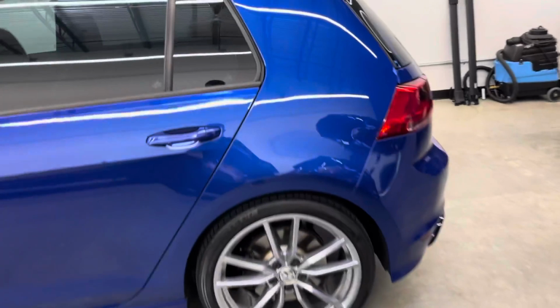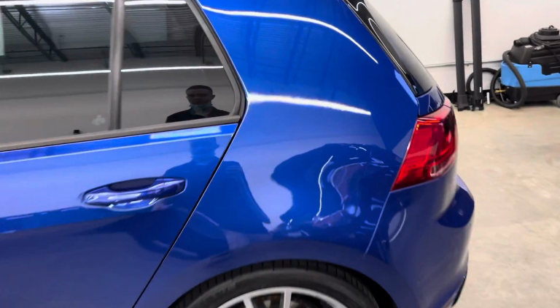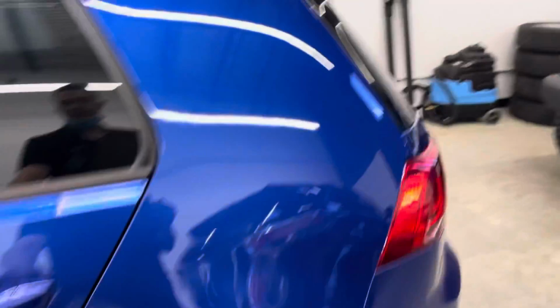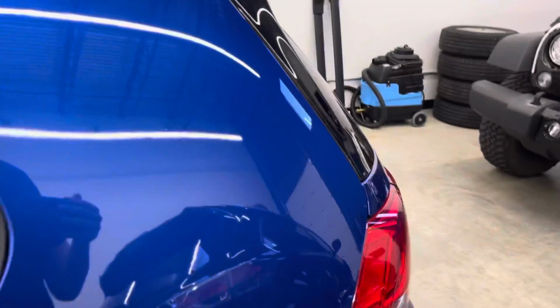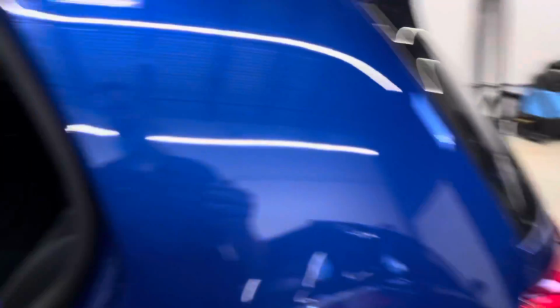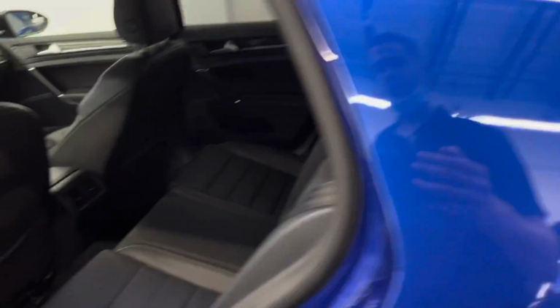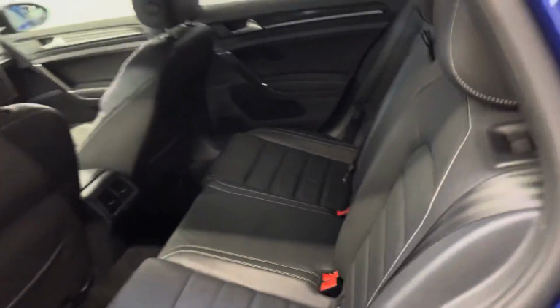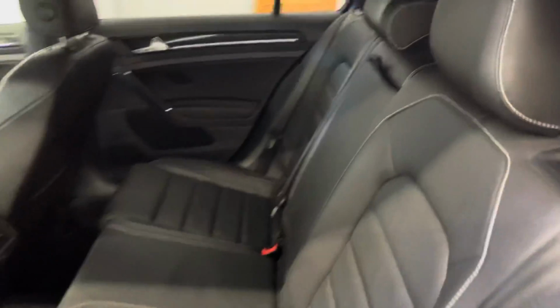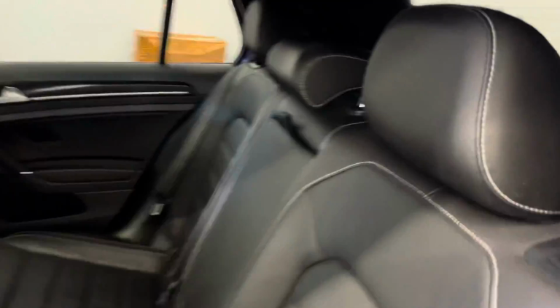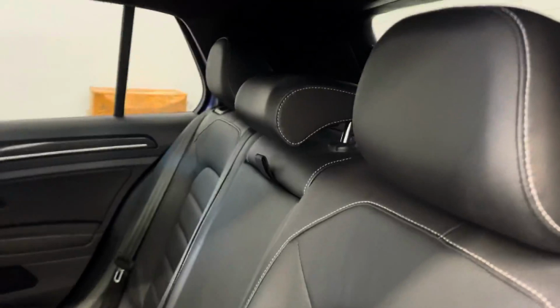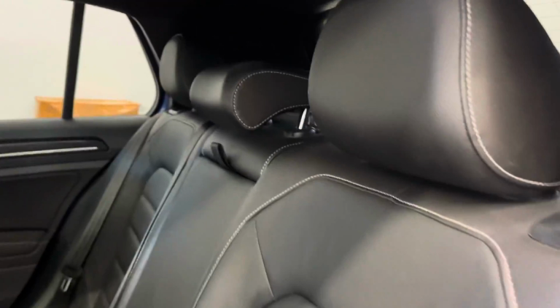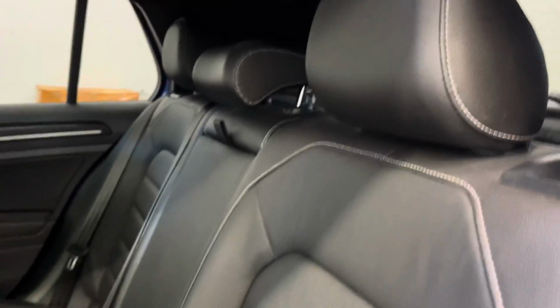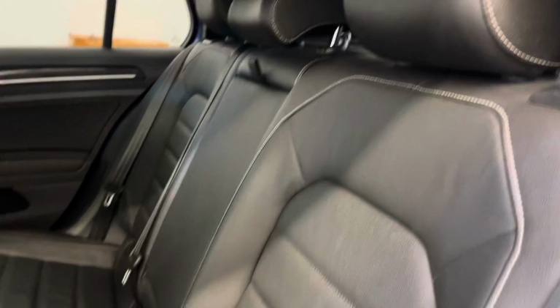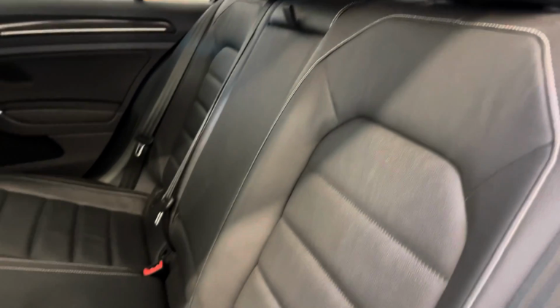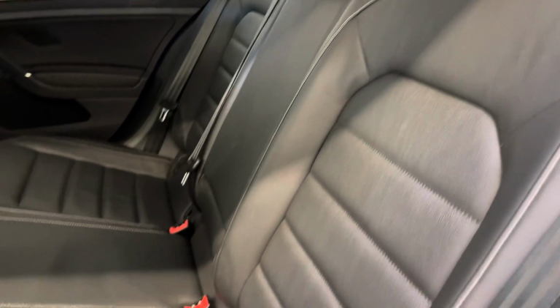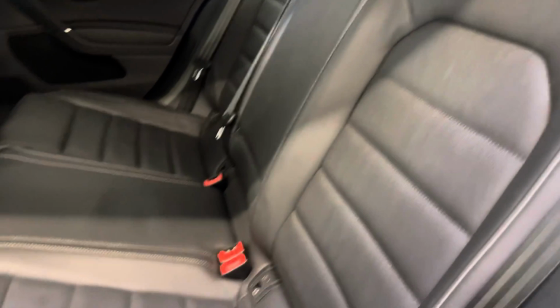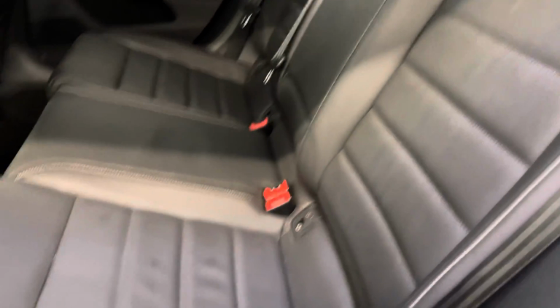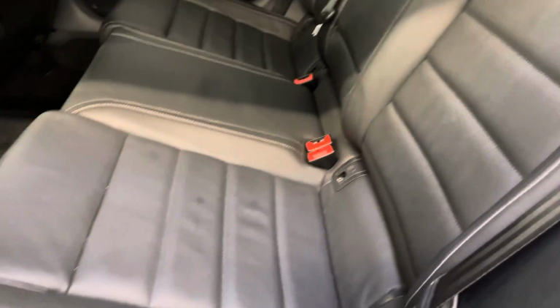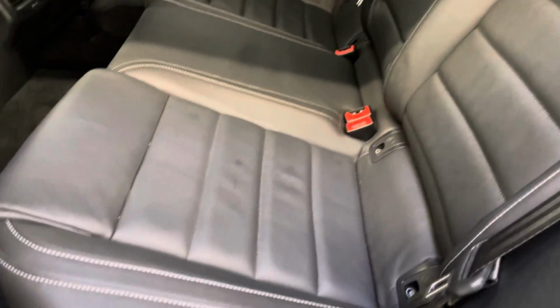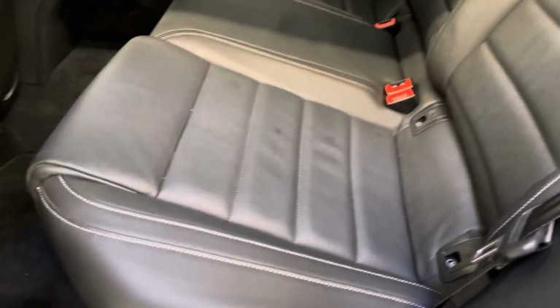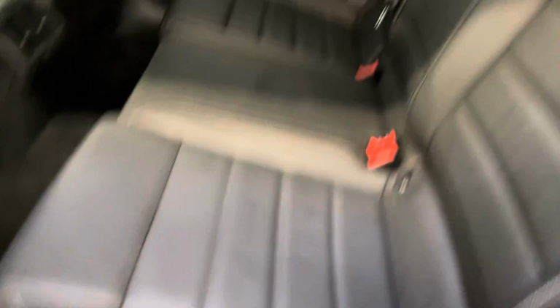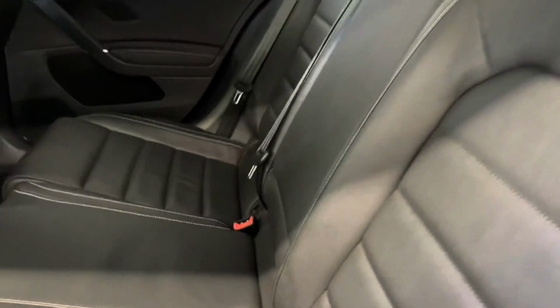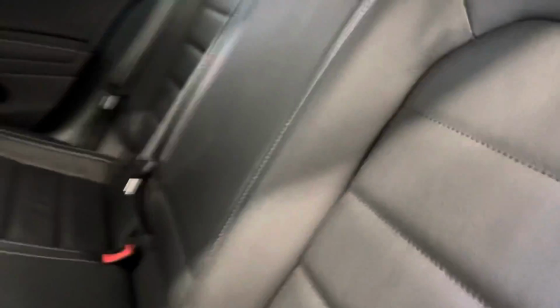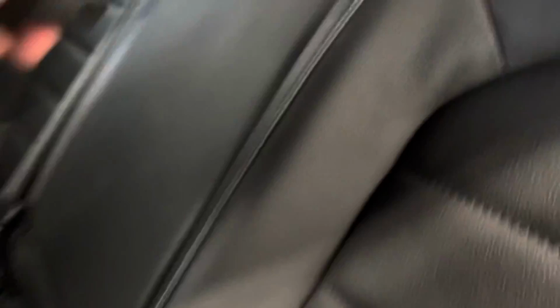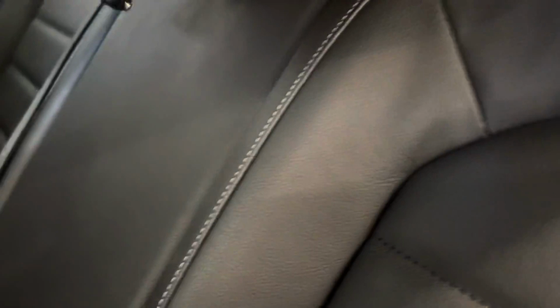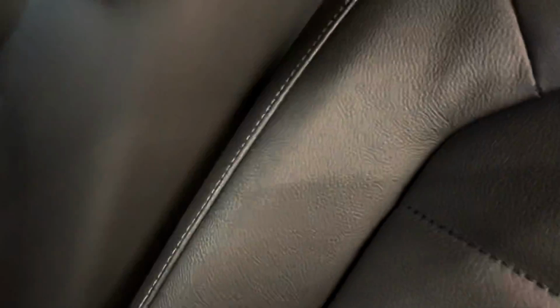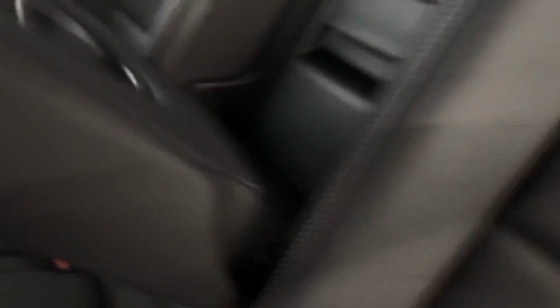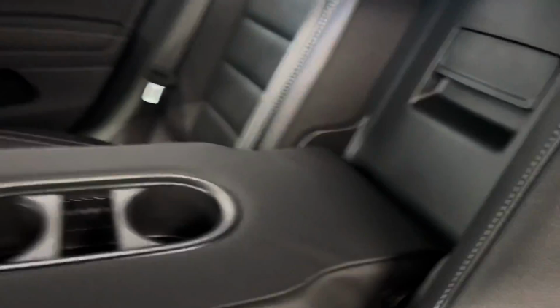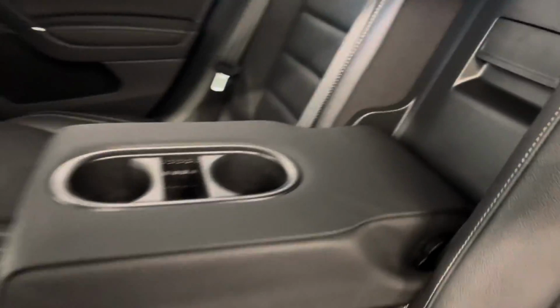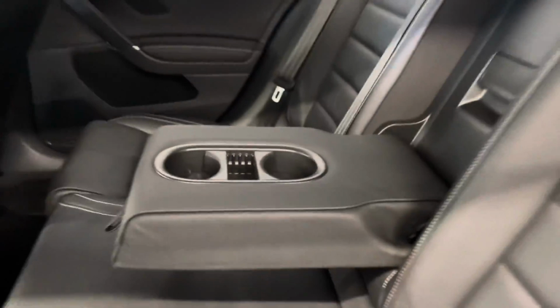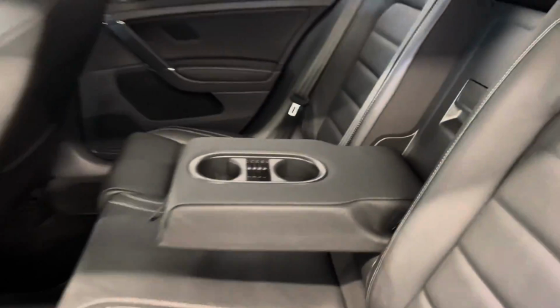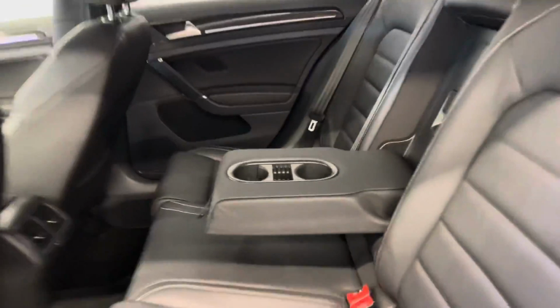We have two sets of keys for this one. The leather interior is super clean — no cuts, tears, or burns to point out.